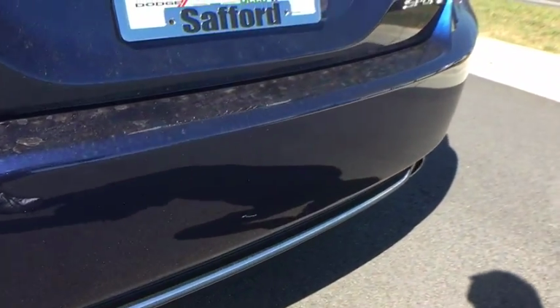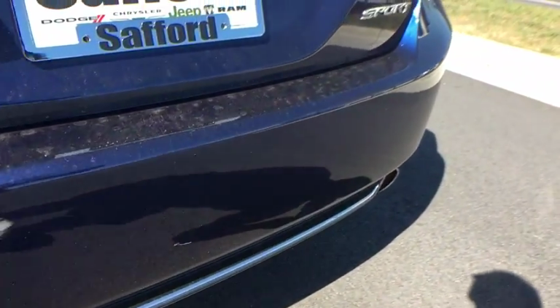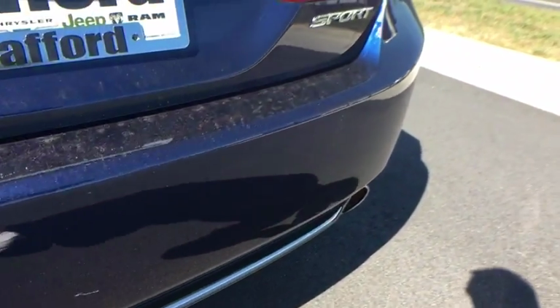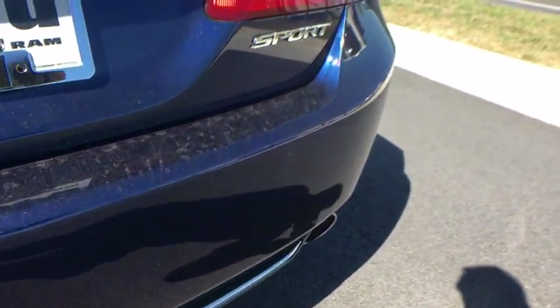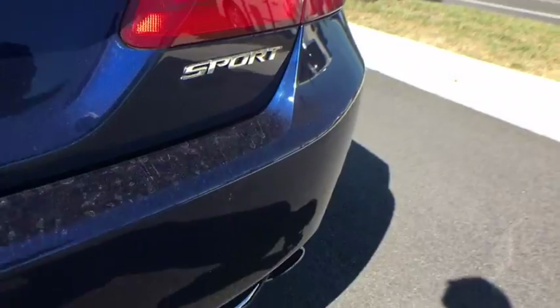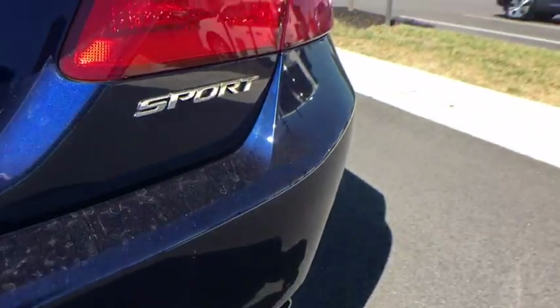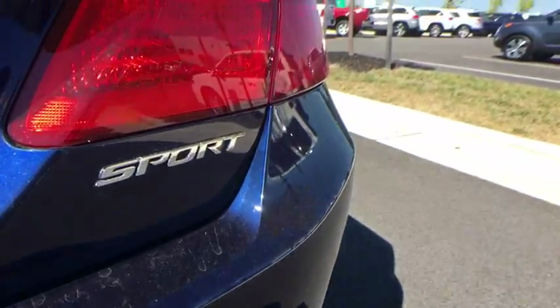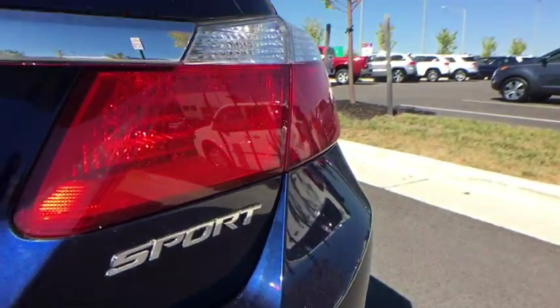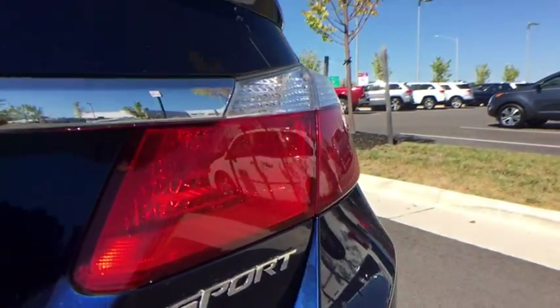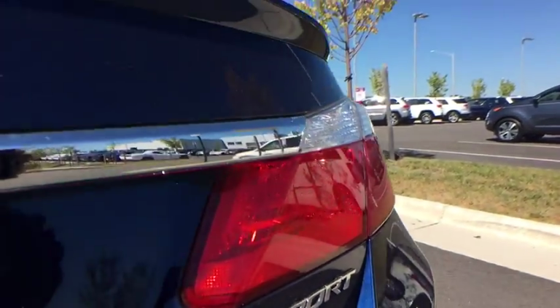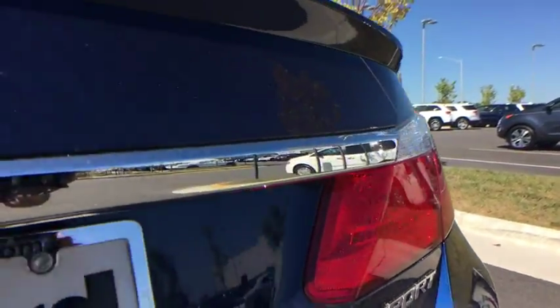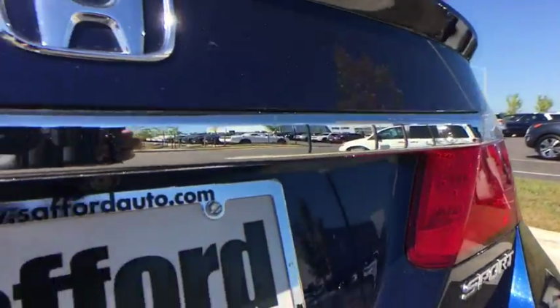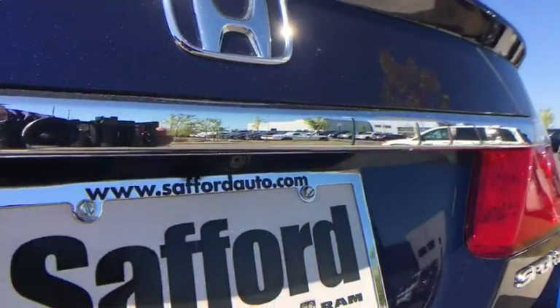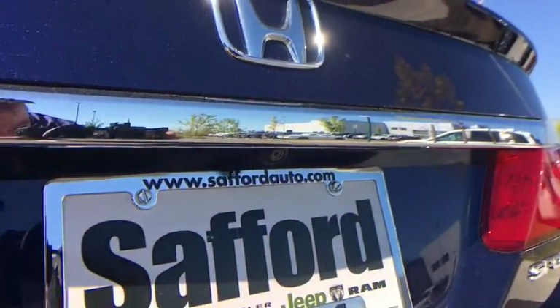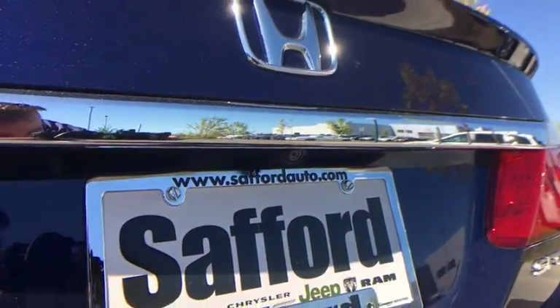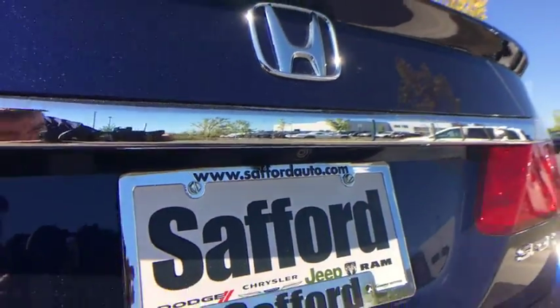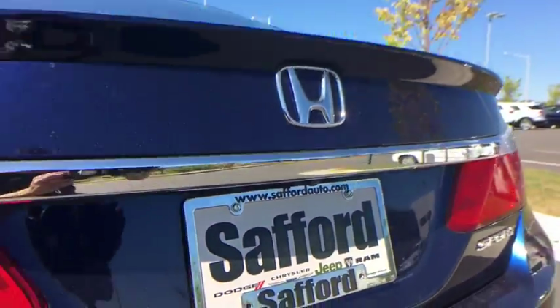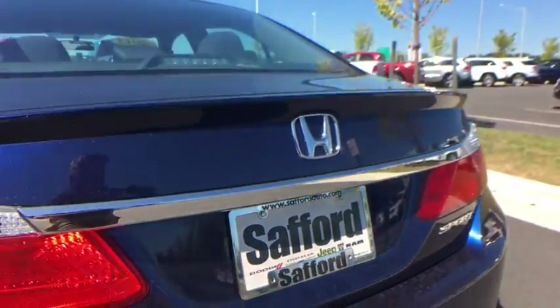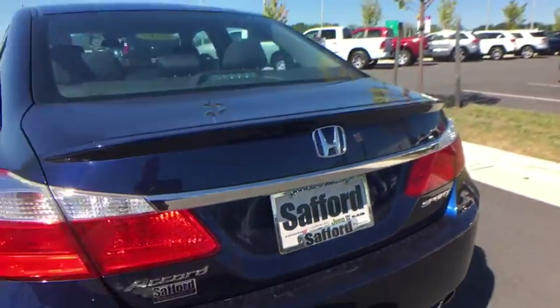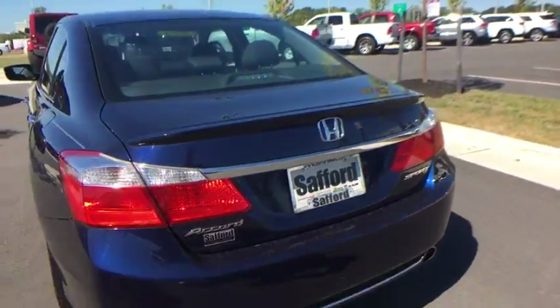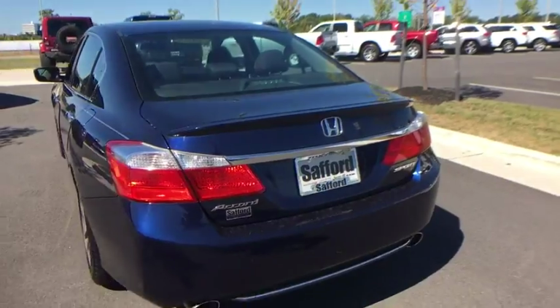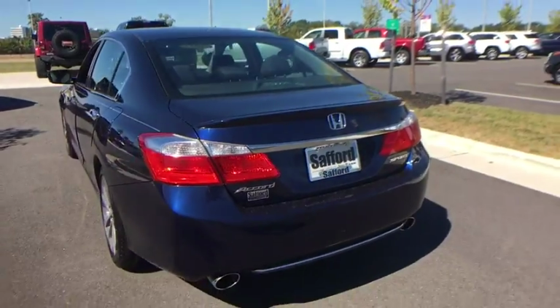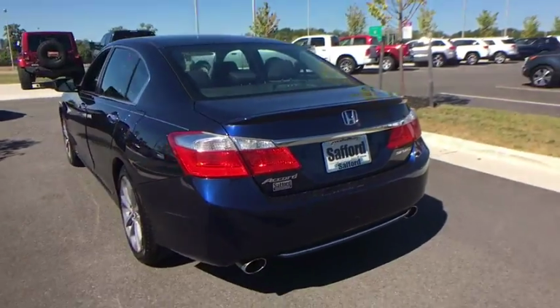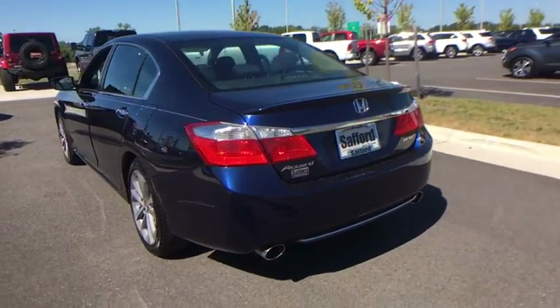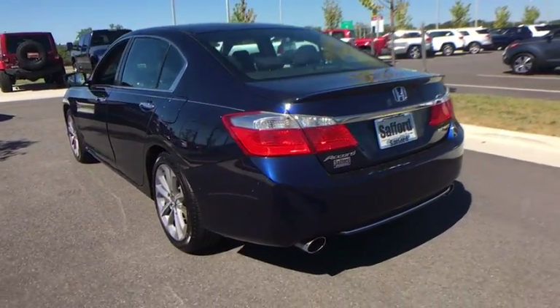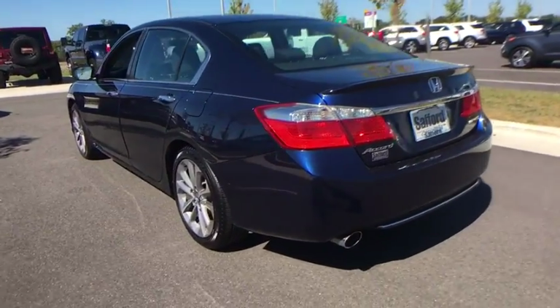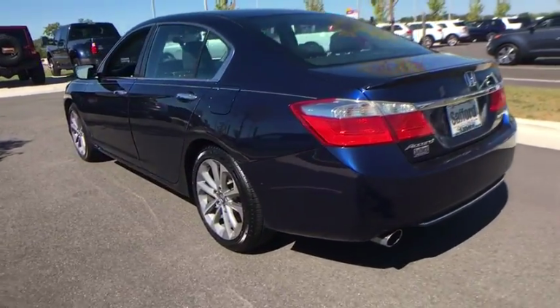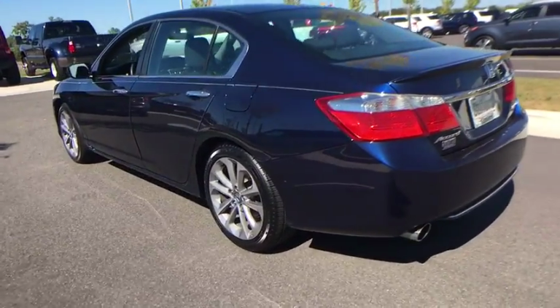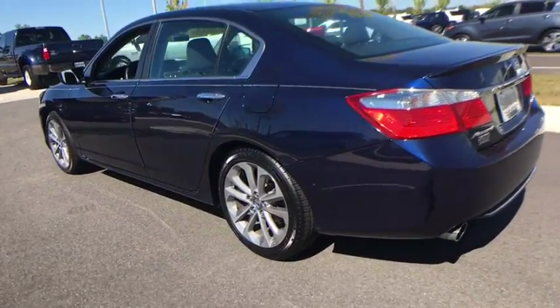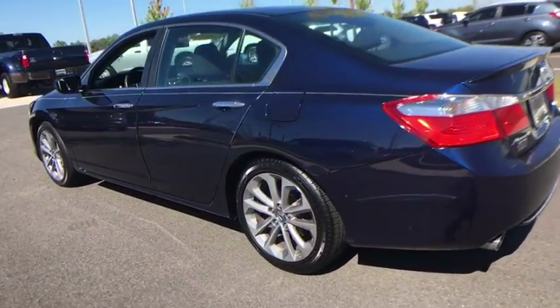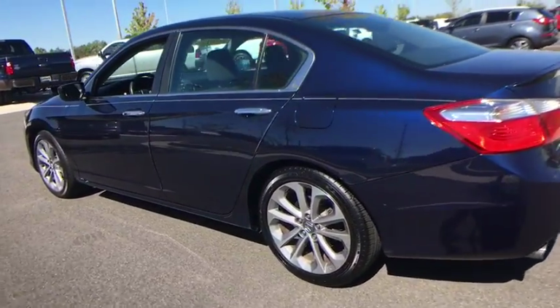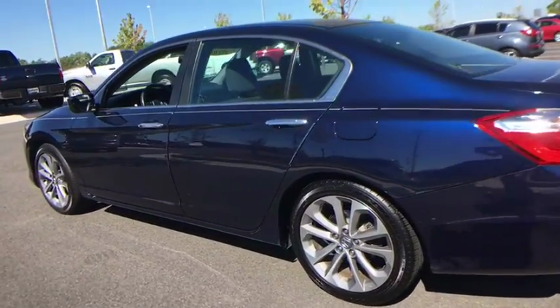Power locks, daytime running lamps, remote keyless entry, brake assist, dual-zone climate control, ventilated front disc brakes, vehicle stability assist, map lights.